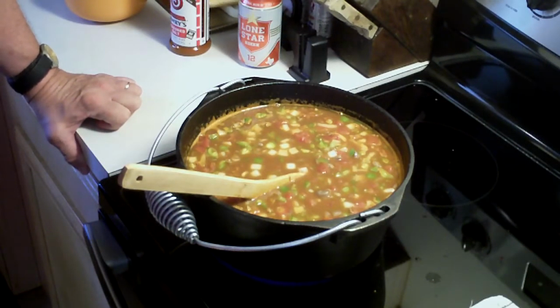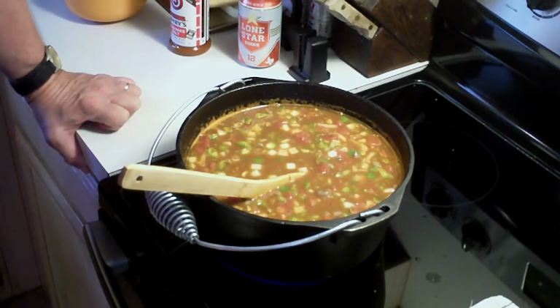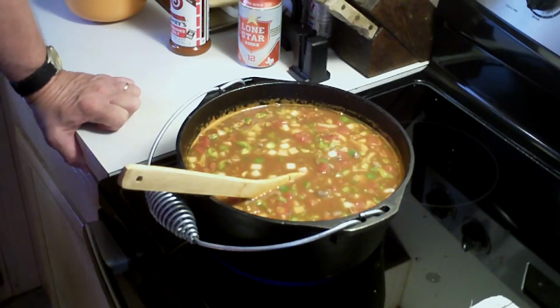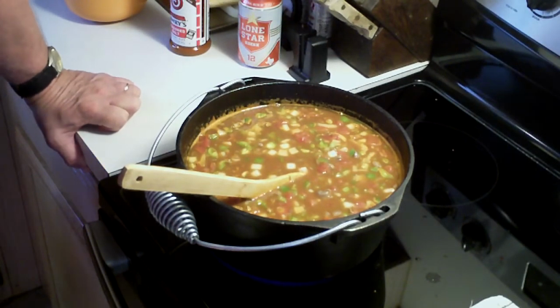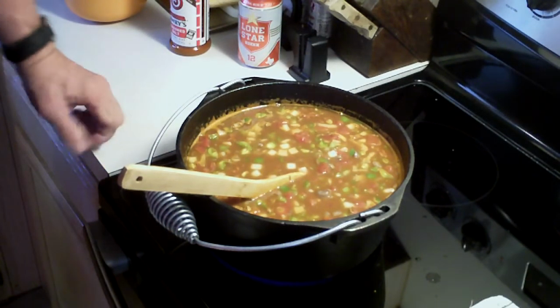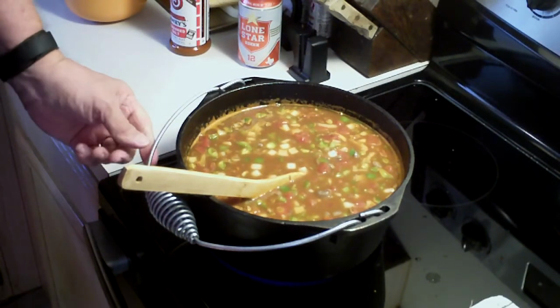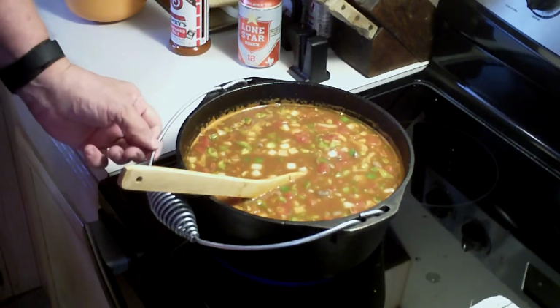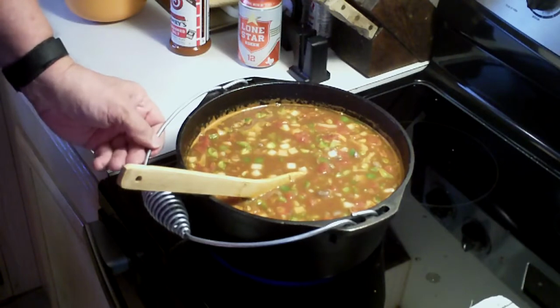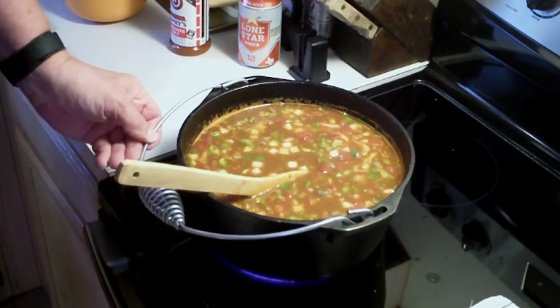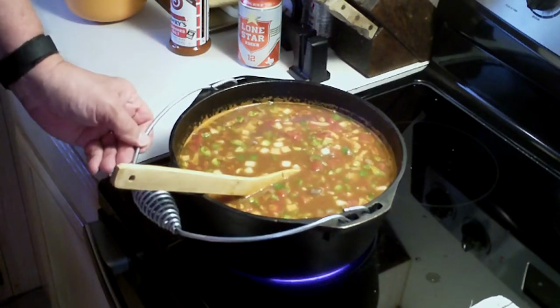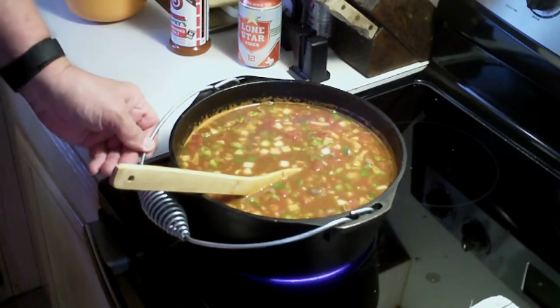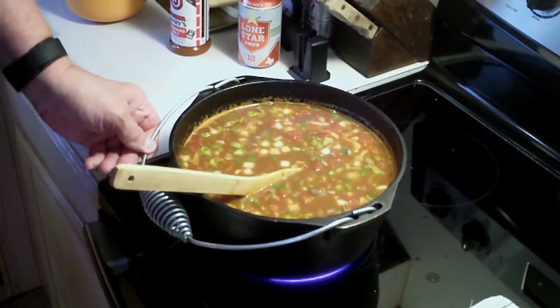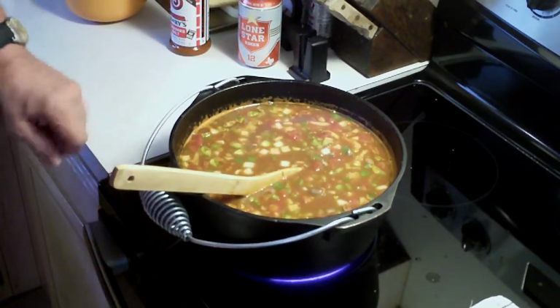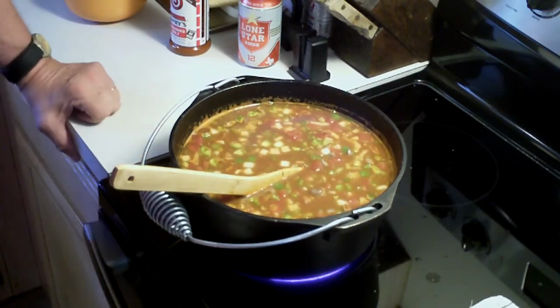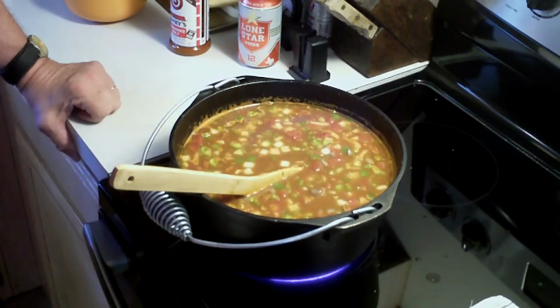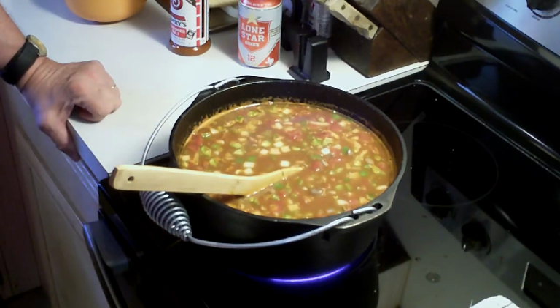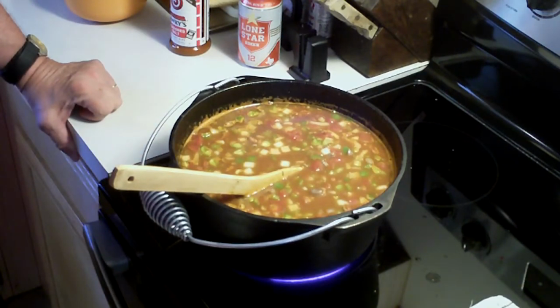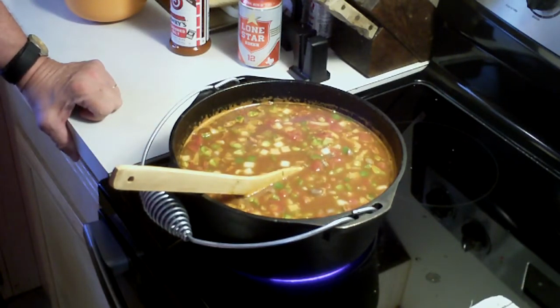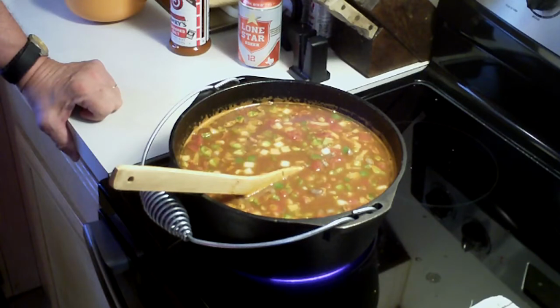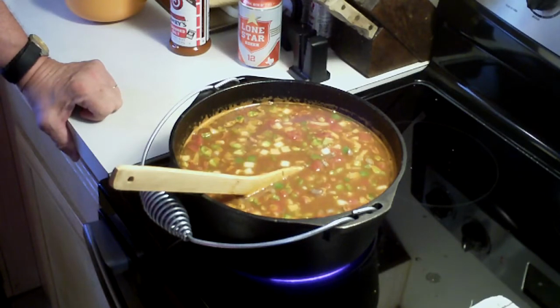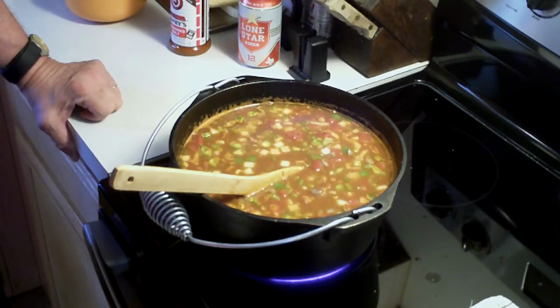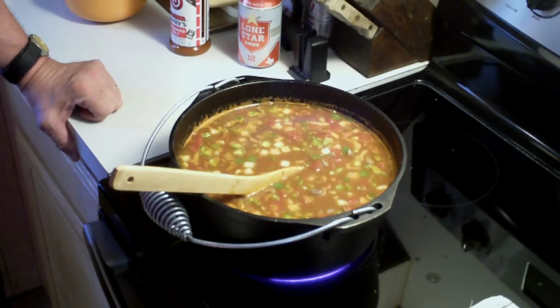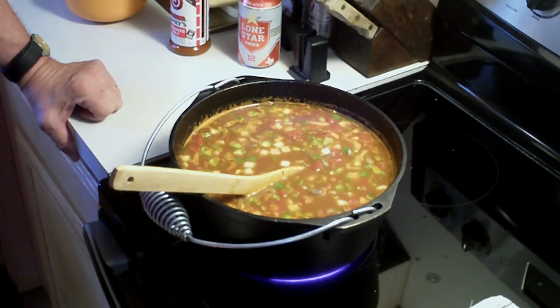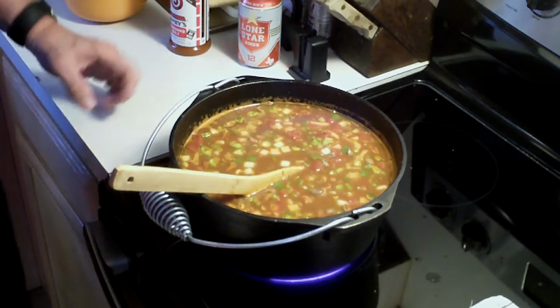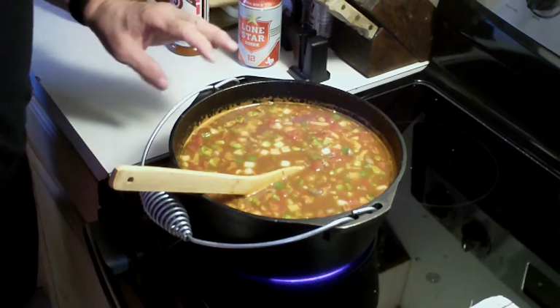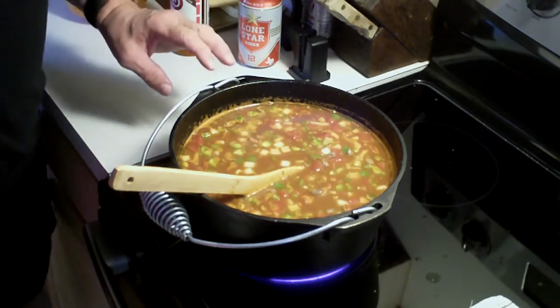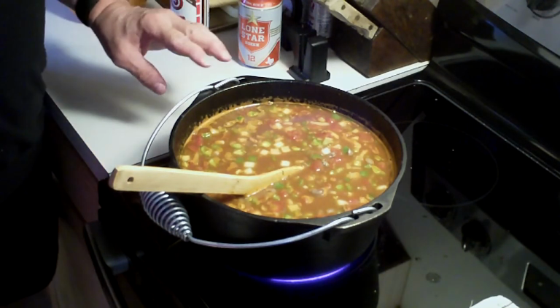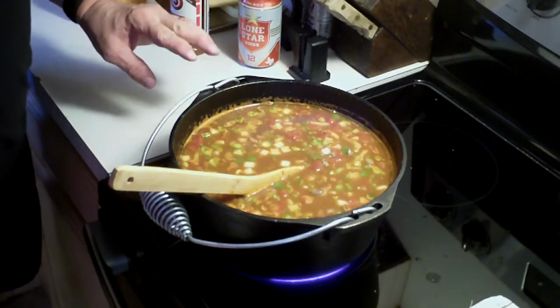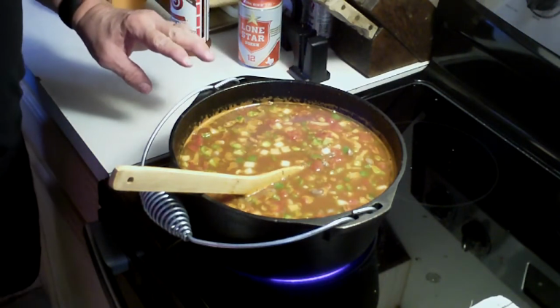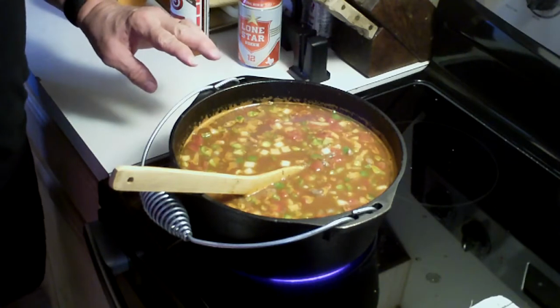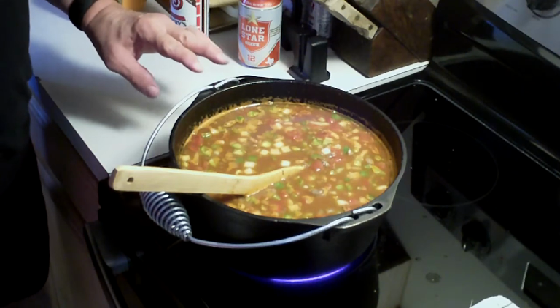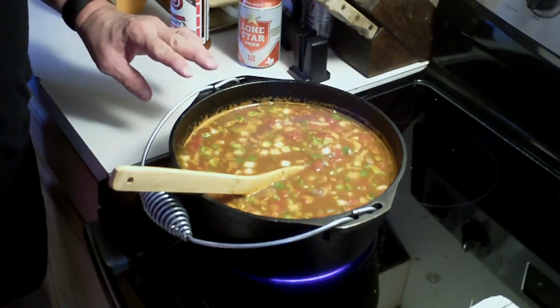It's coming up to a boil now — that's what we're waiting on. I love using these cast iron pots like this. They cook evenly, that's what's great about it, and the more you use them, the better they get.